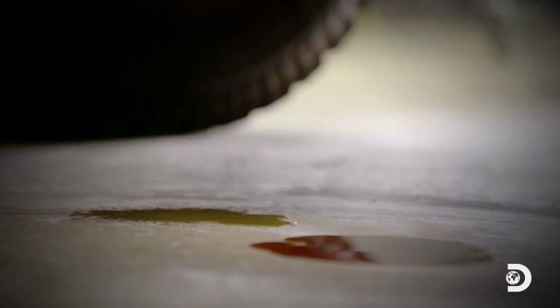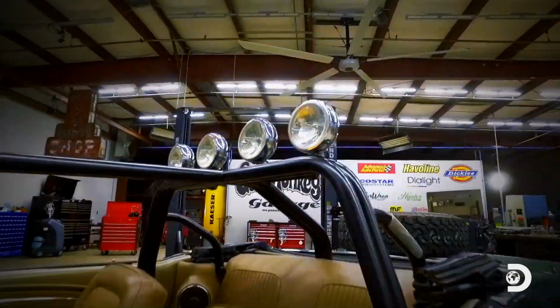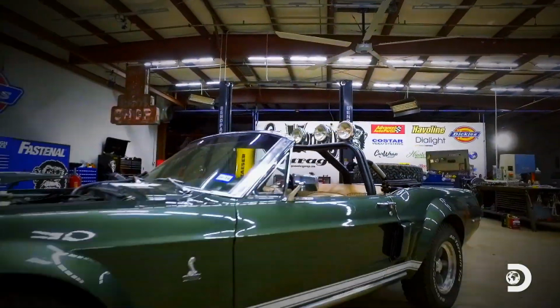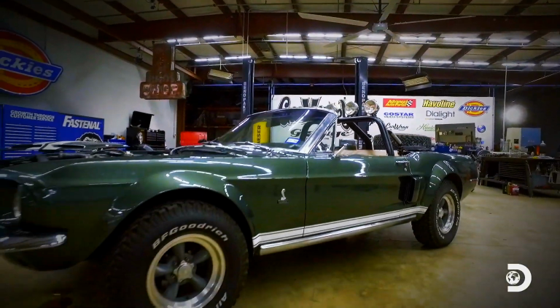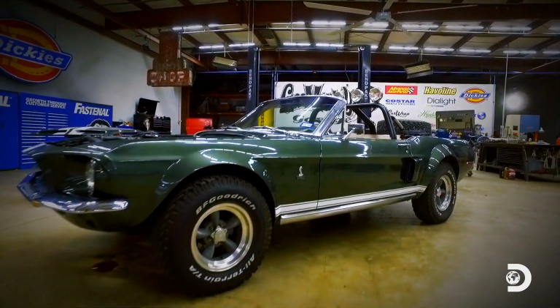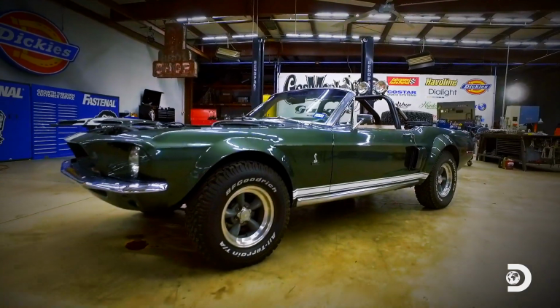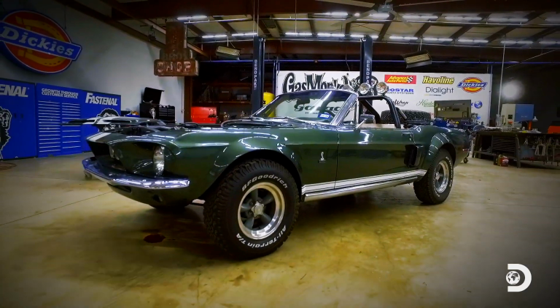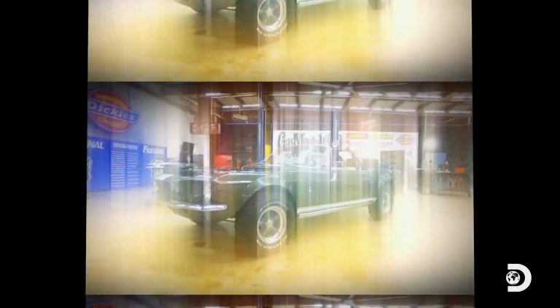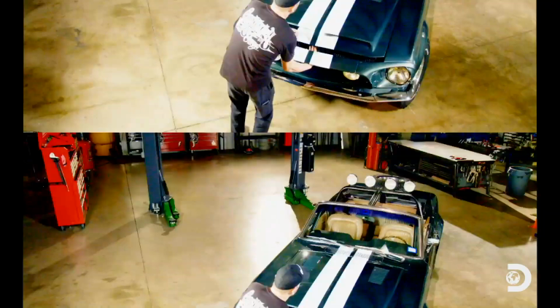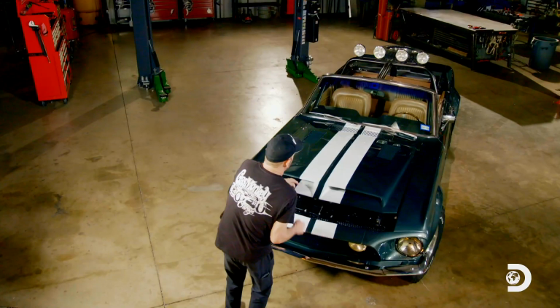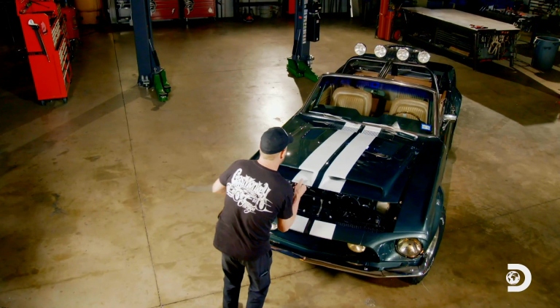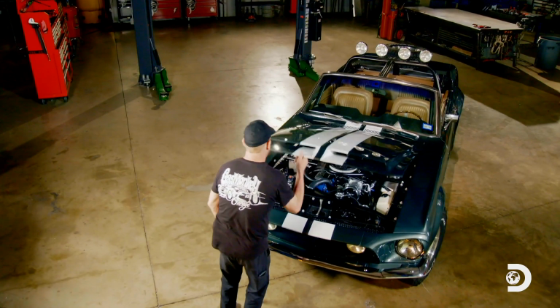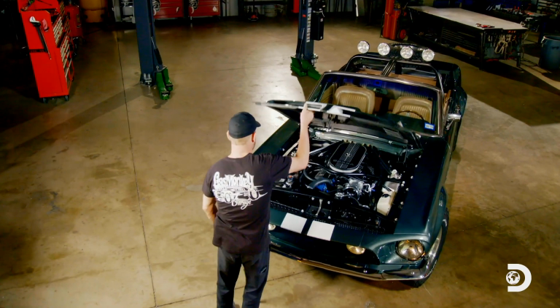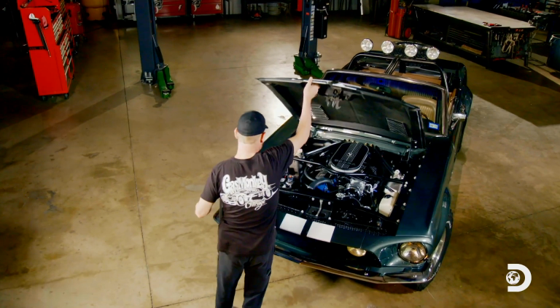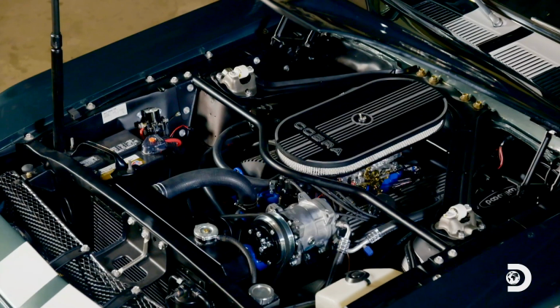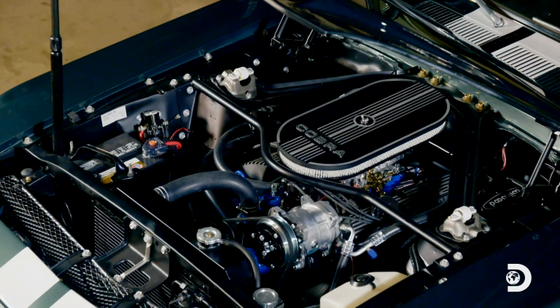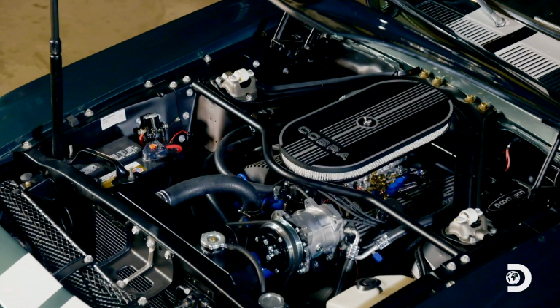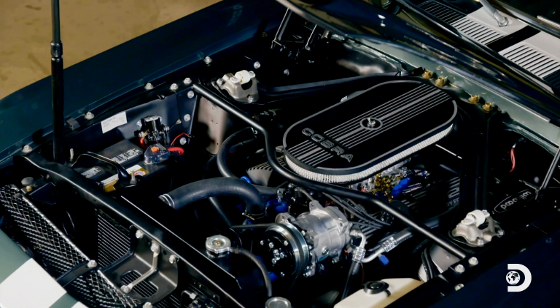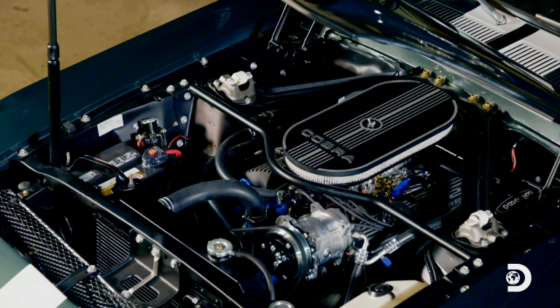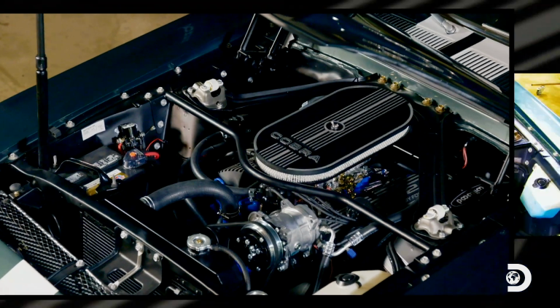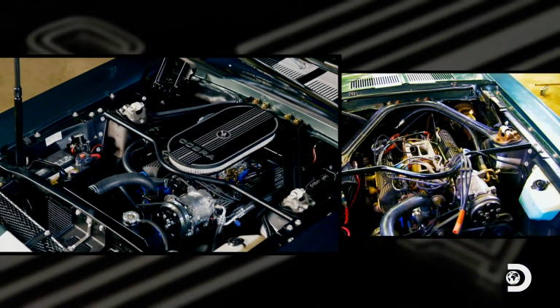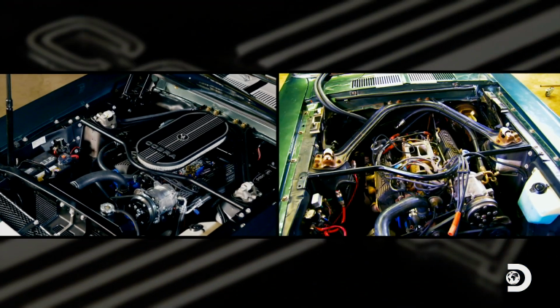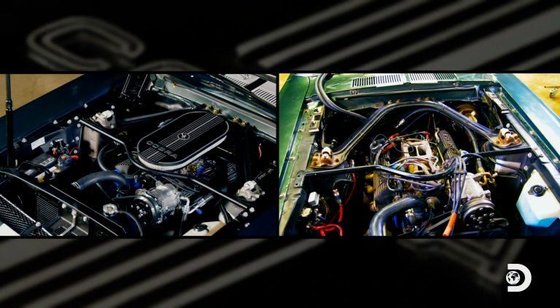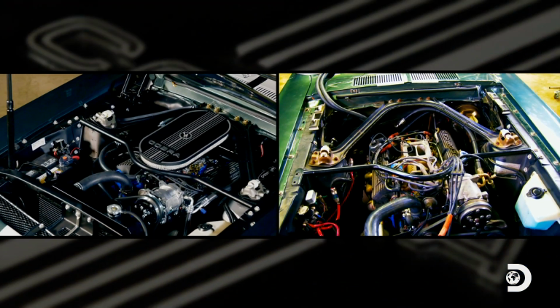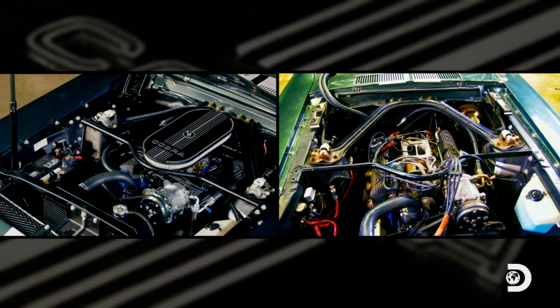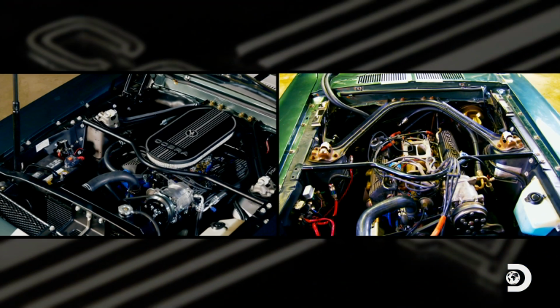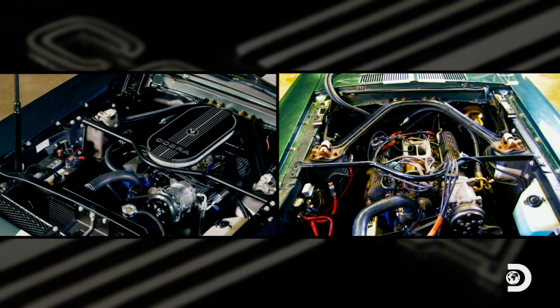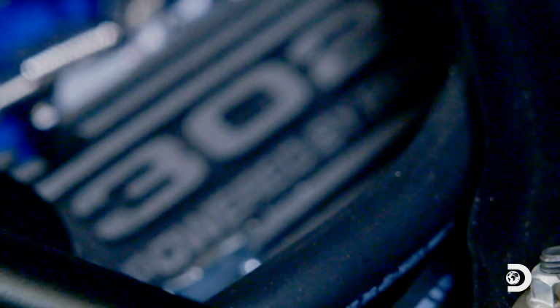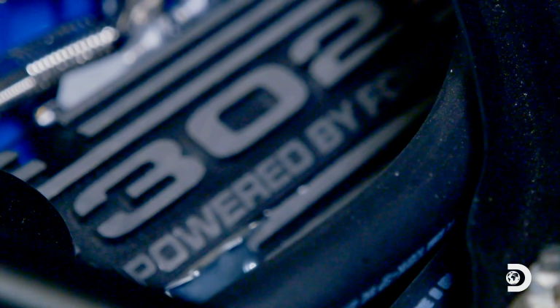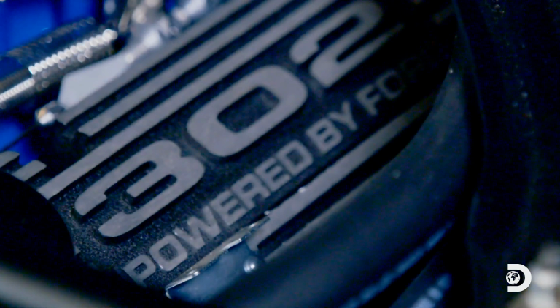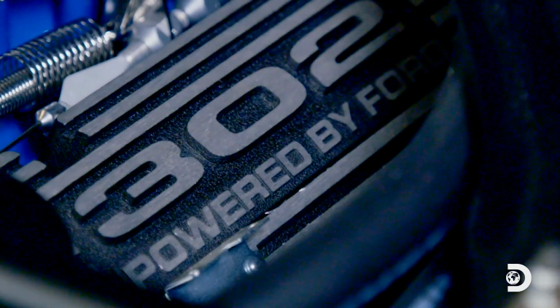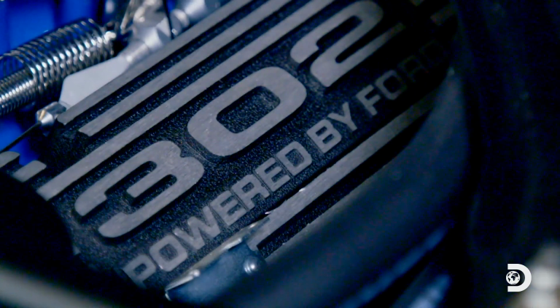The first step to doing that was to give her a heart transplant. We pulled the stock 302 motor and replaced it with a high-performance 347 stroker pushing 400 horsepower — that's about 200 horsepower more than it had.